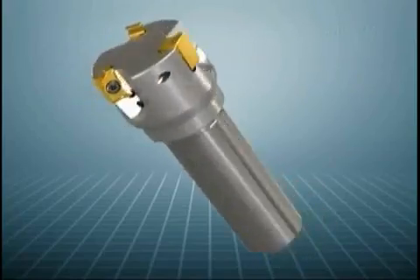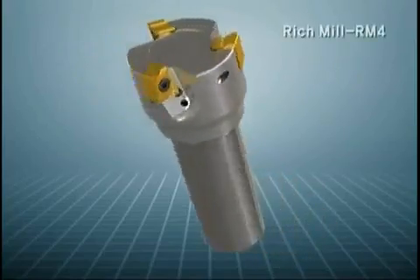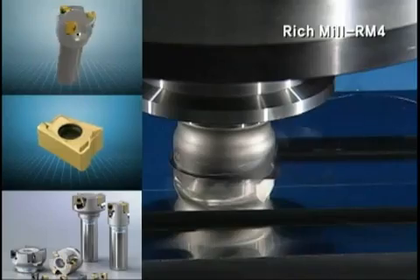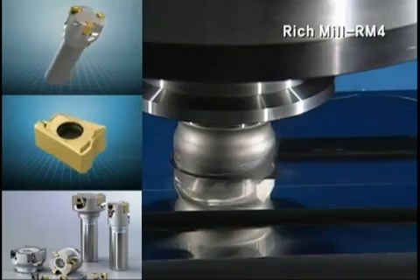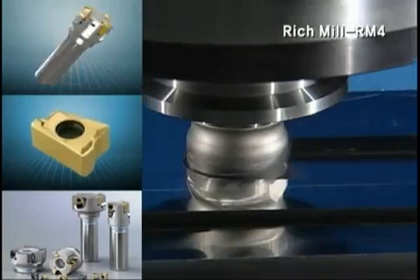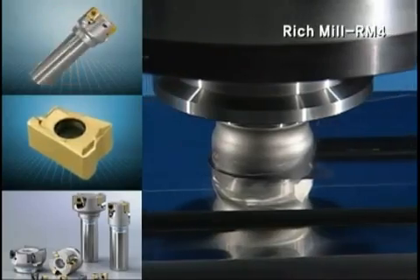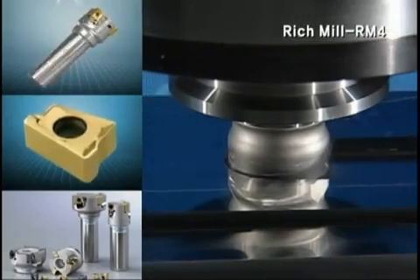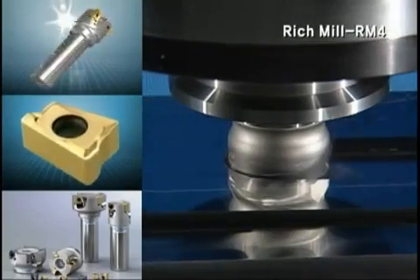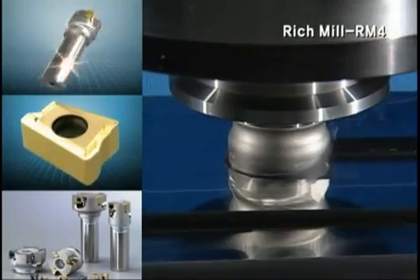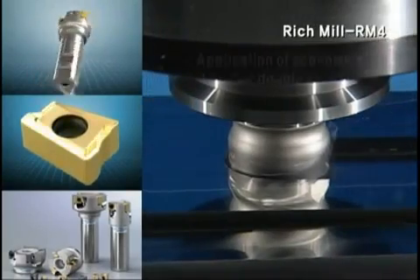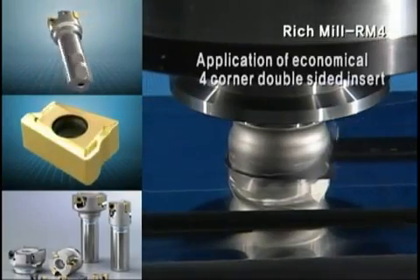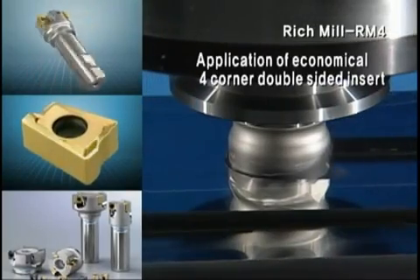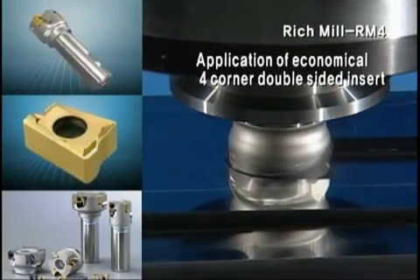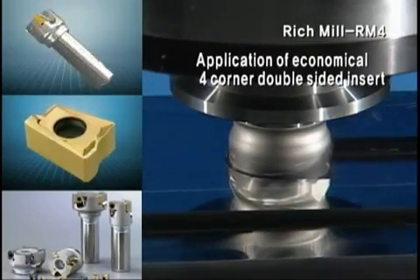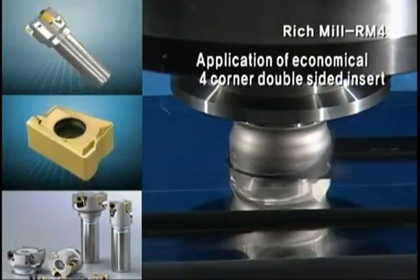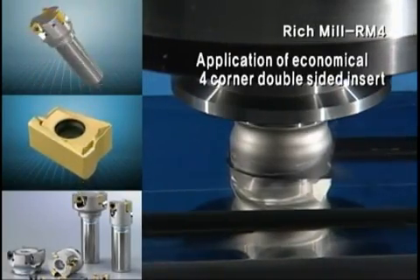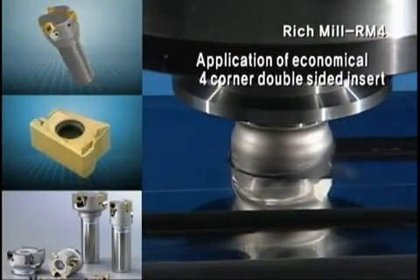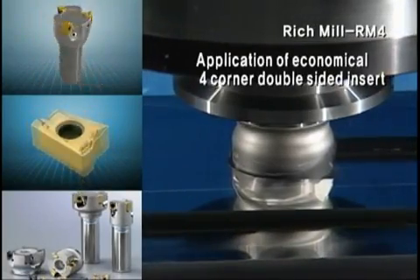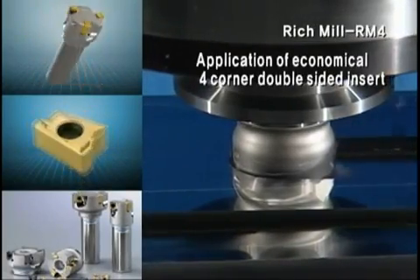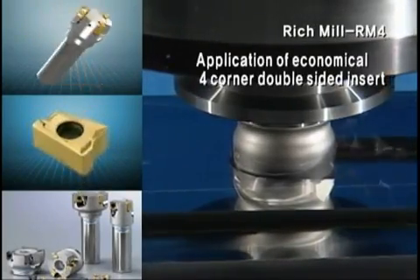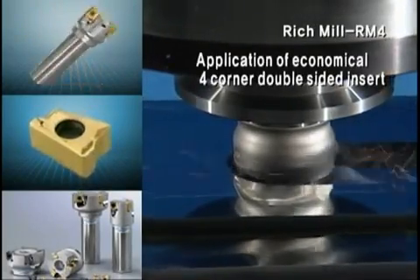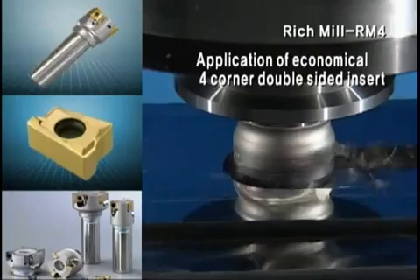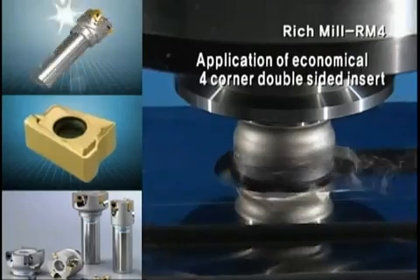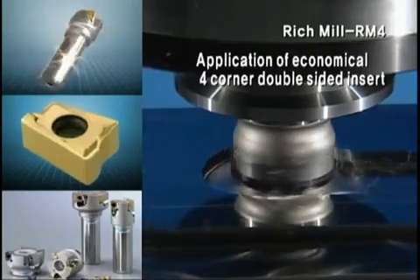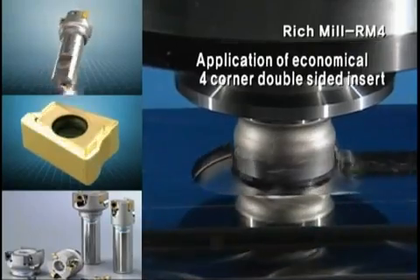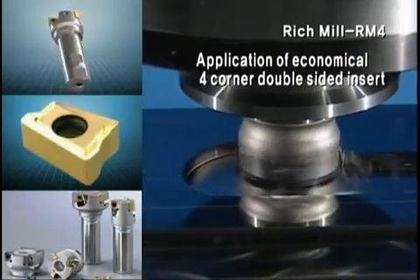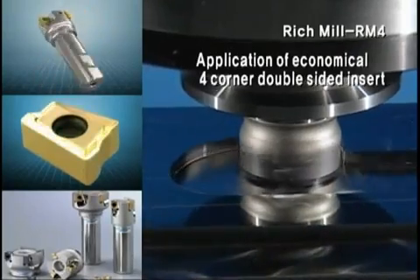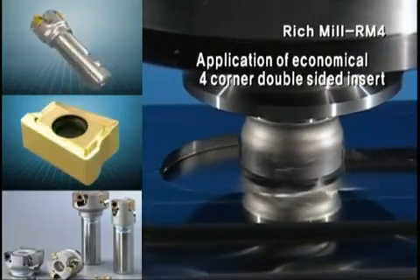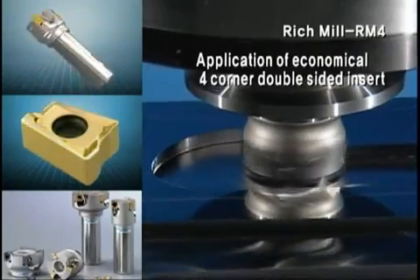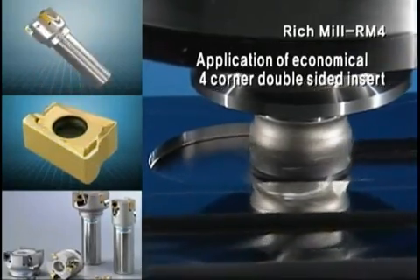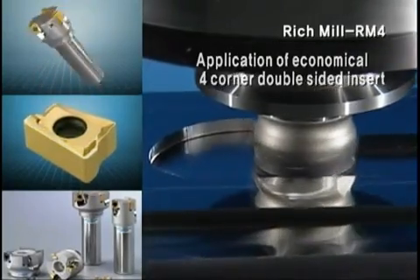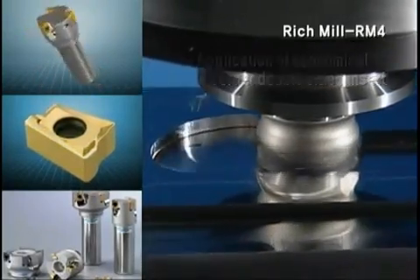RM4 is a shouldering tool using four cutting edges with a double-sided insert. It is very economical compared to existing single-sided milling insert.